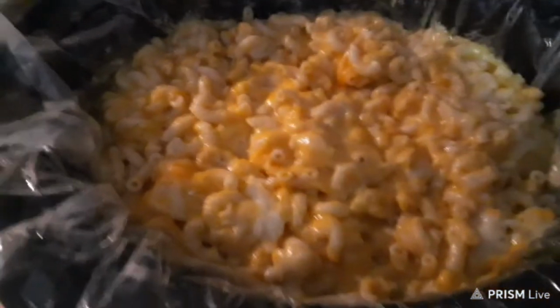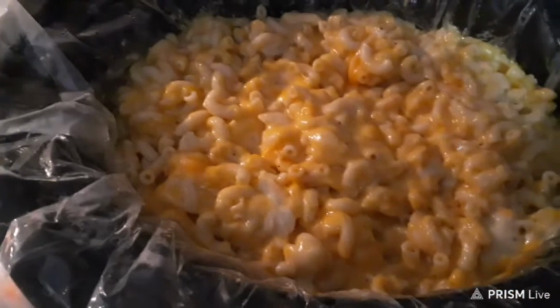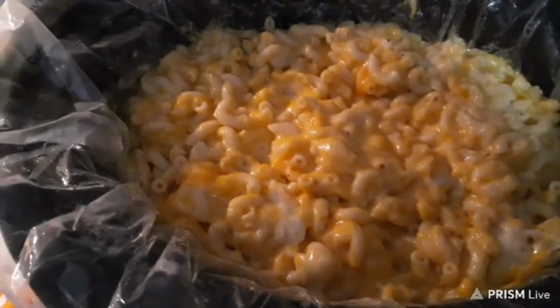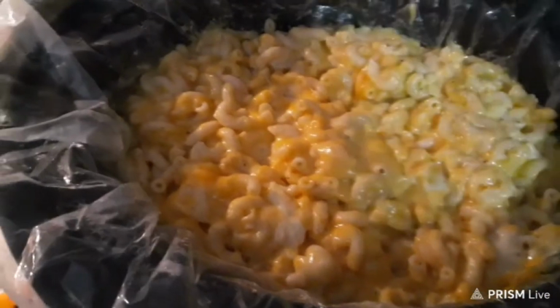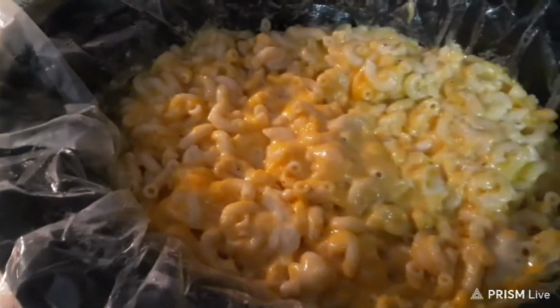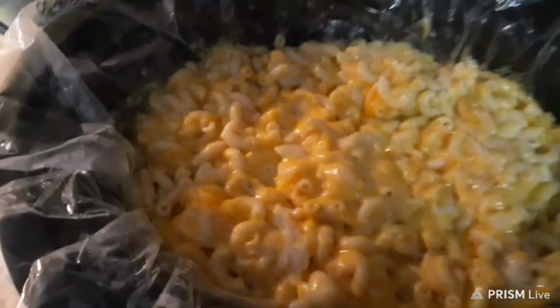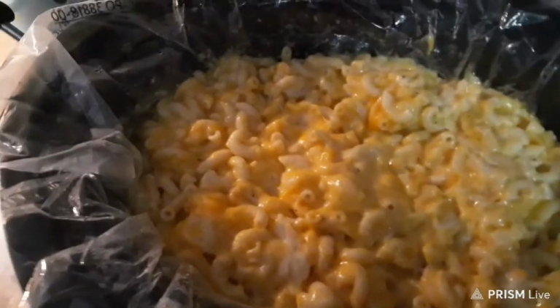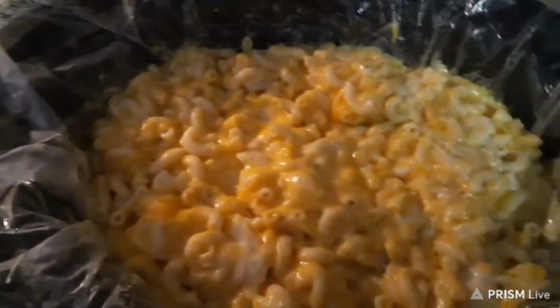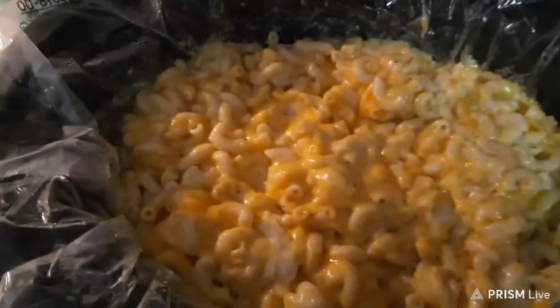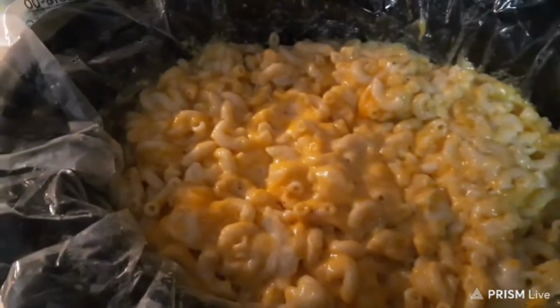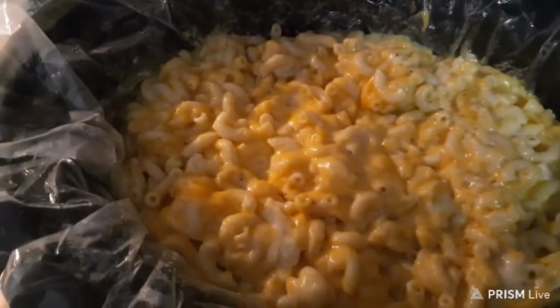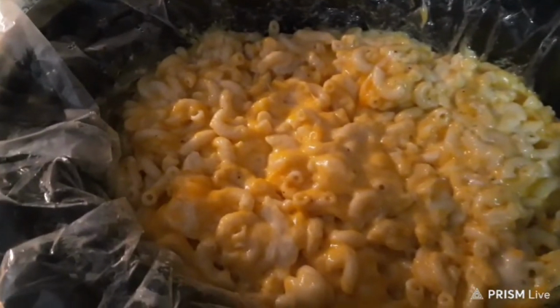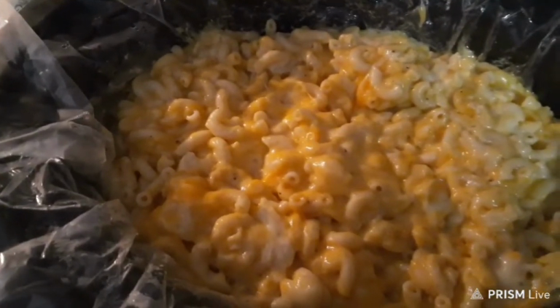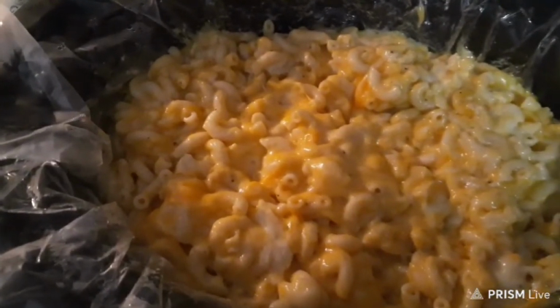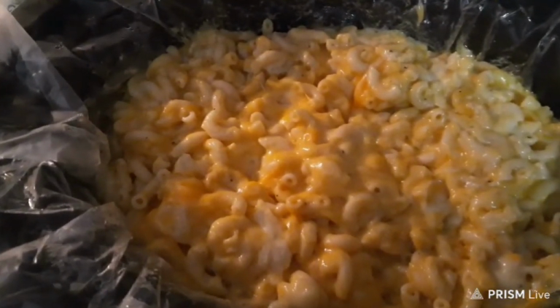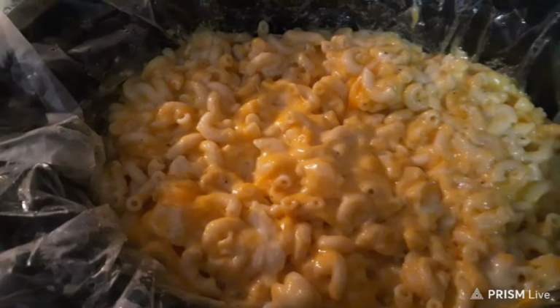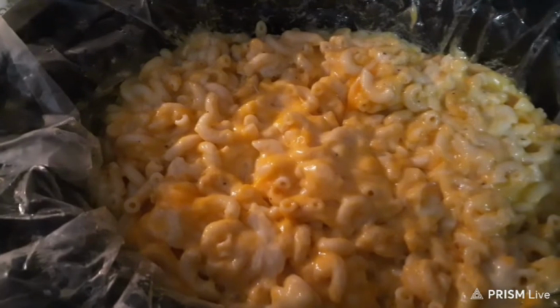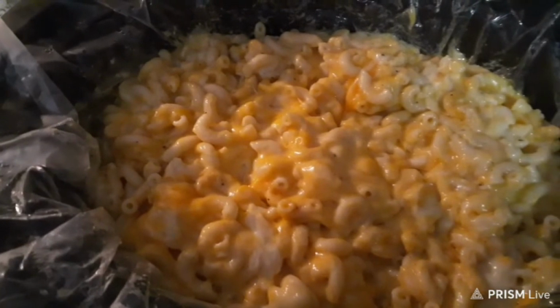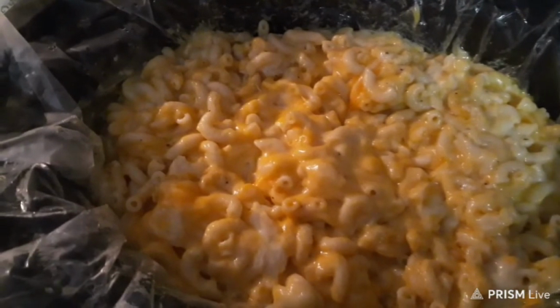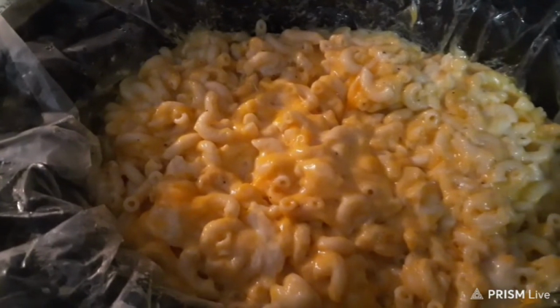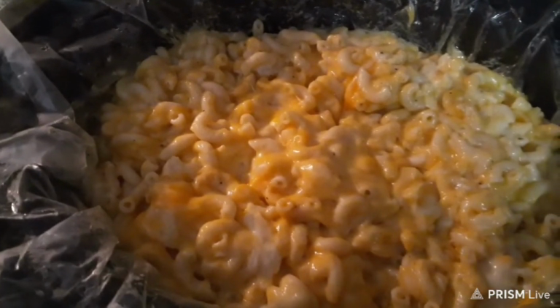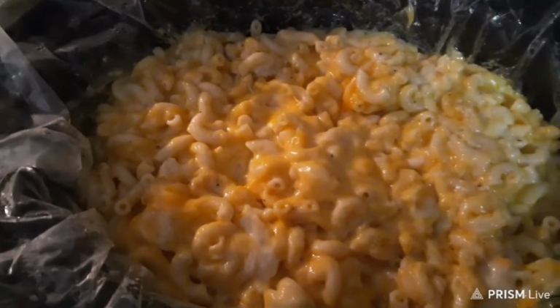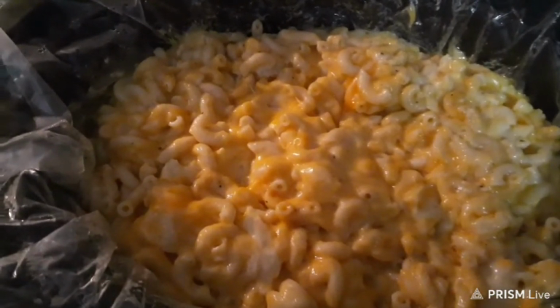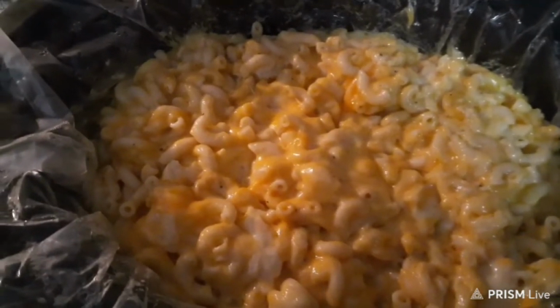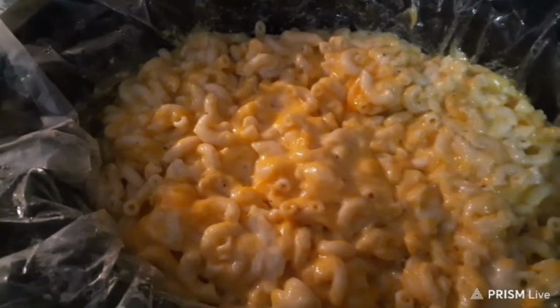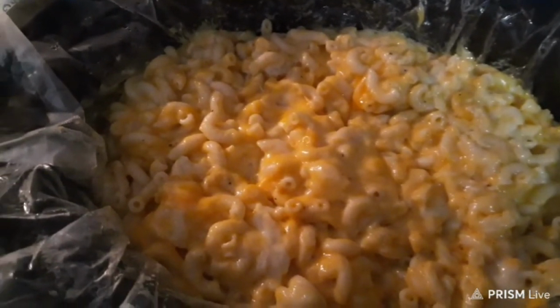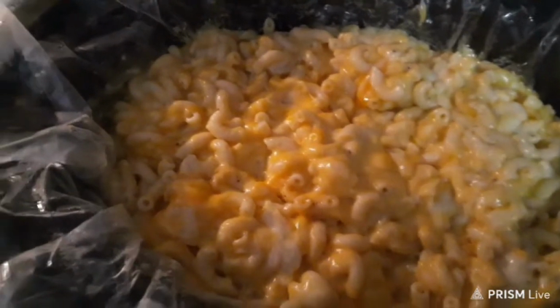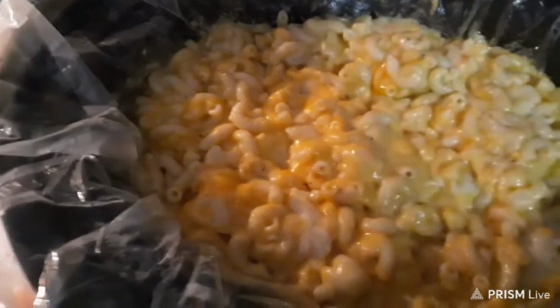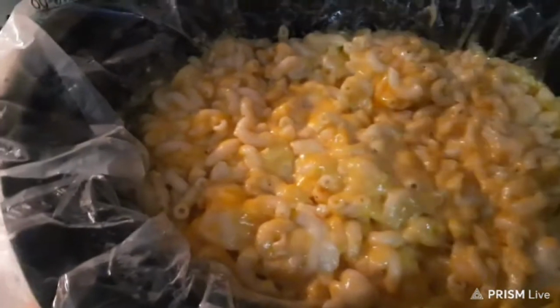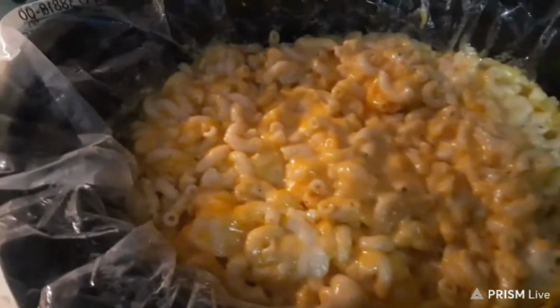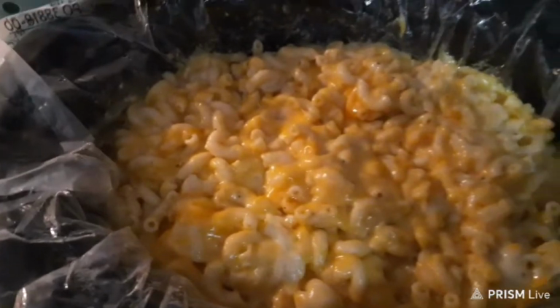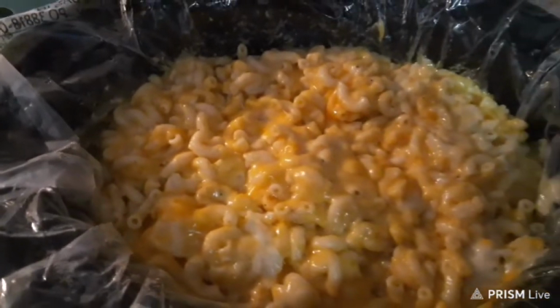So I just turned my turkey over, so it's cooking on the breast side up. You always want to cook your turkey breast side down because it's dry if you don't. So I'll bring you back.